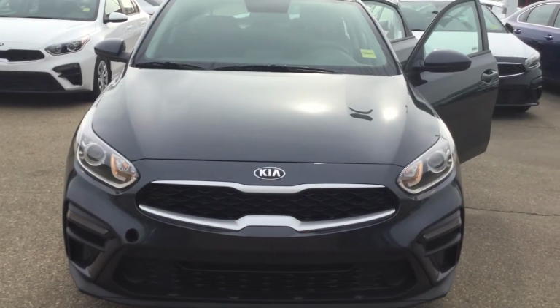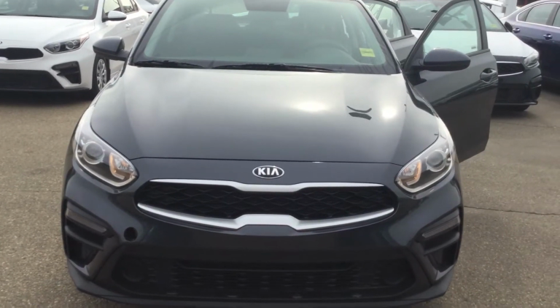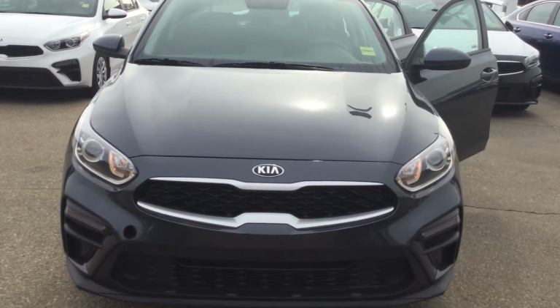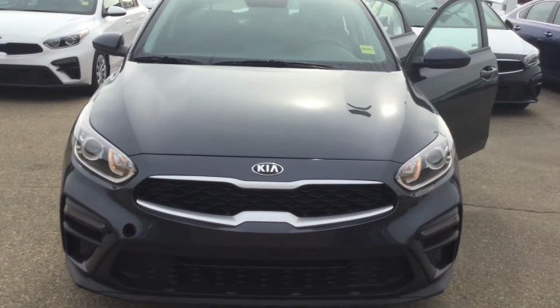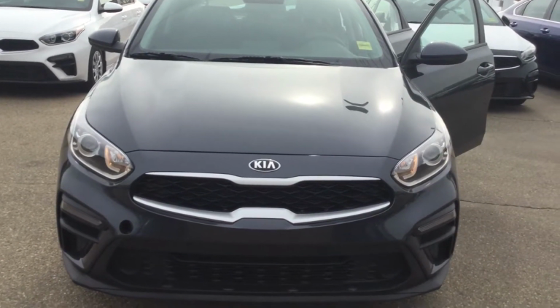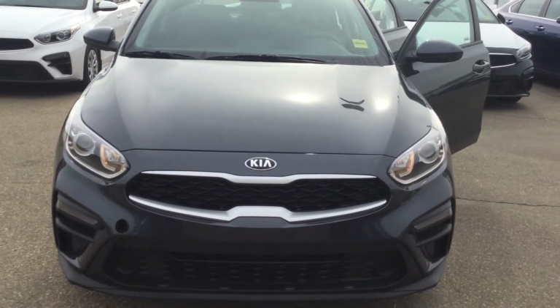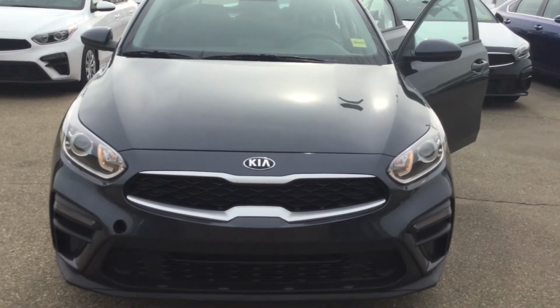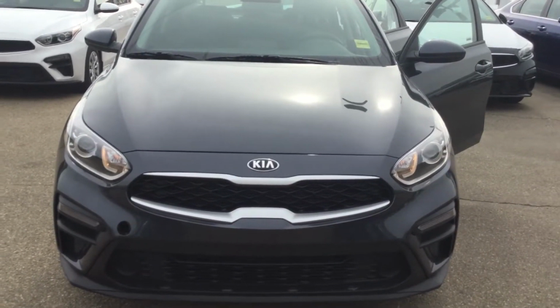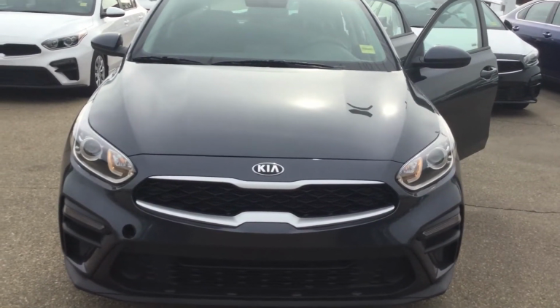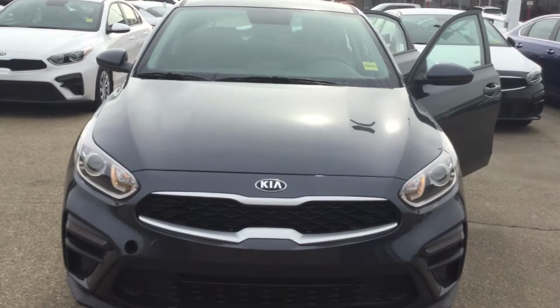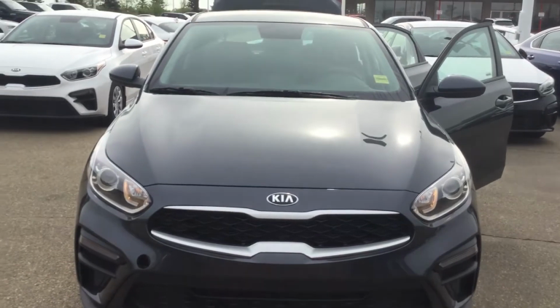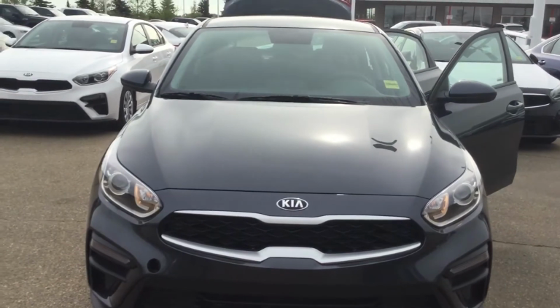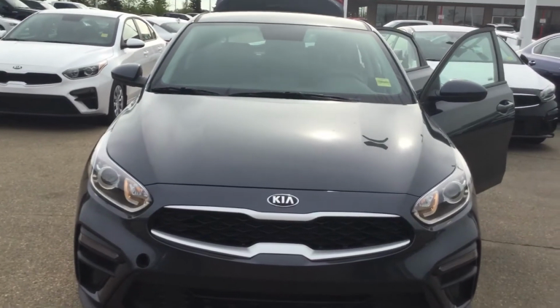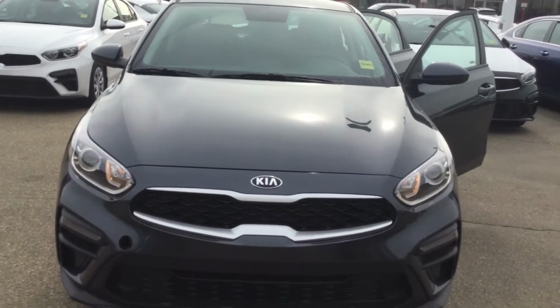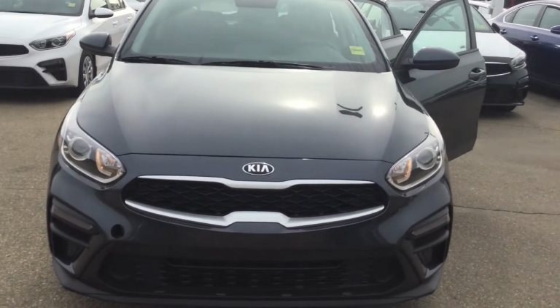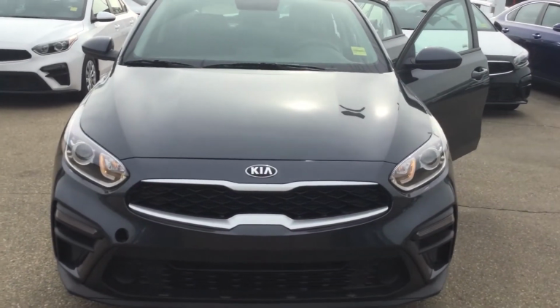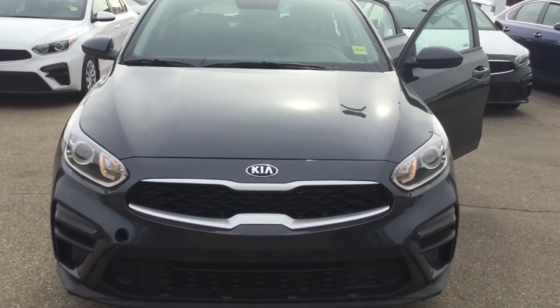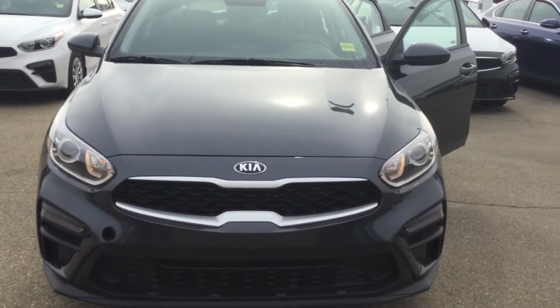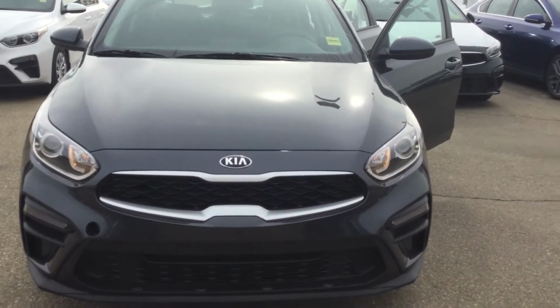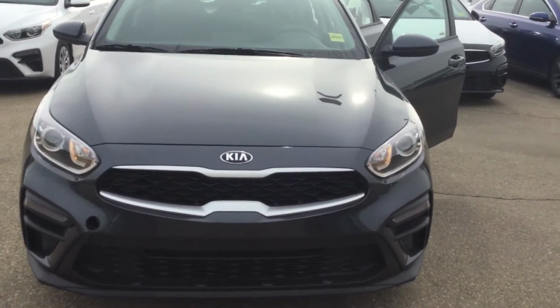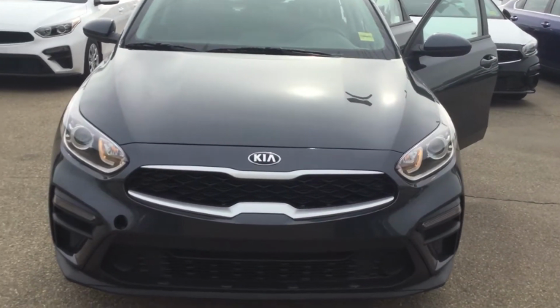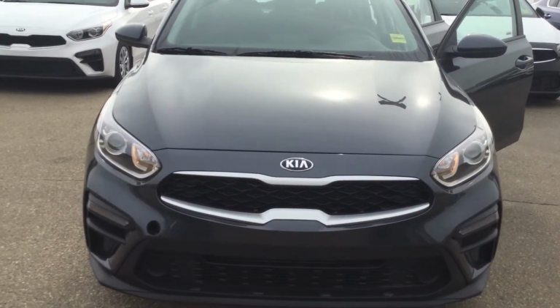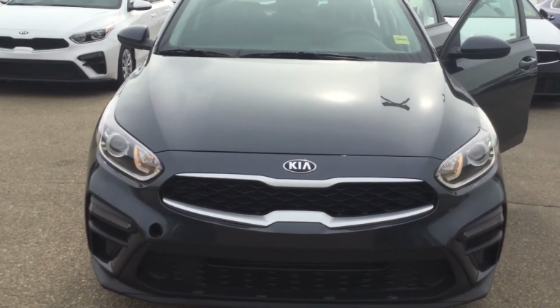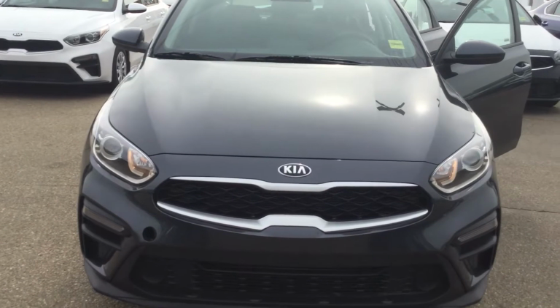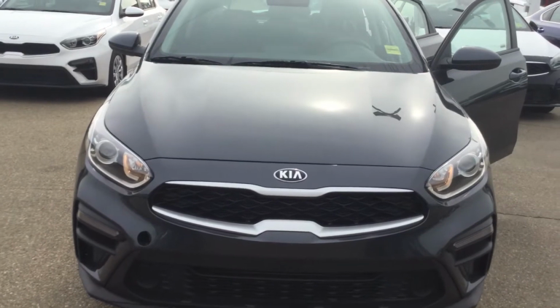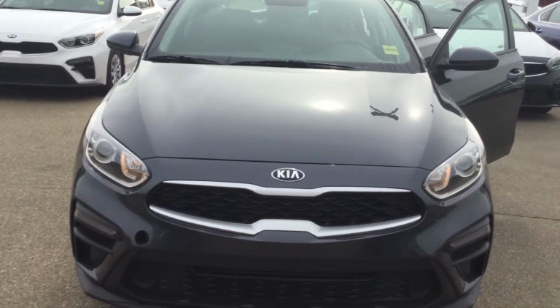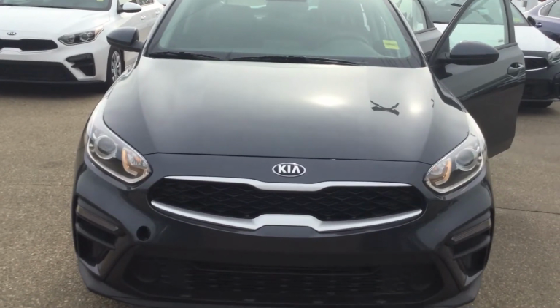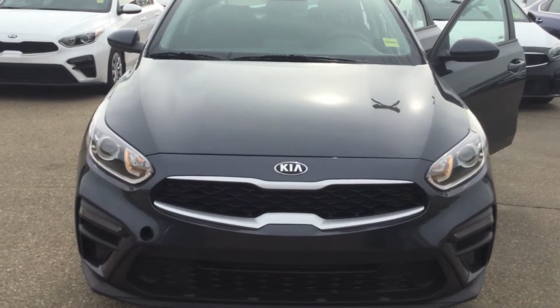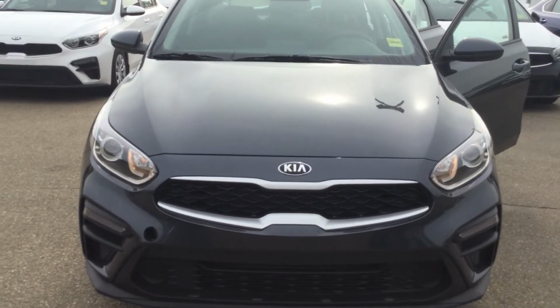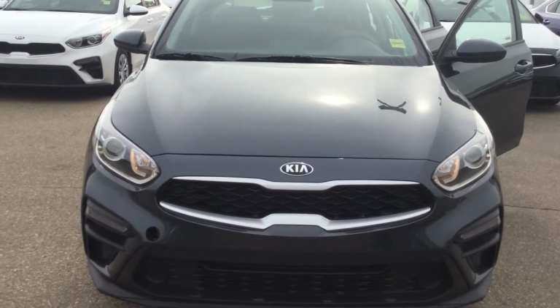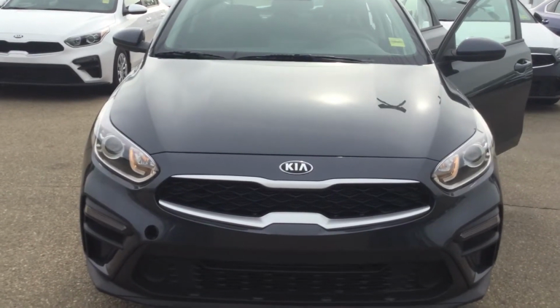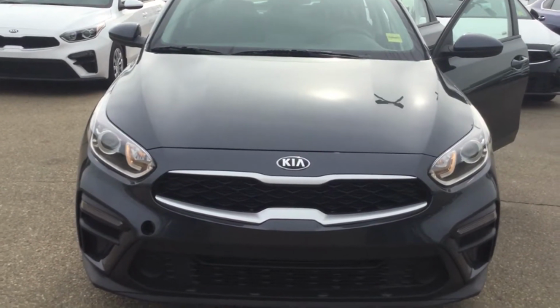Good morning Tyler! This is Bruce here from Shoei Kia. Thank you so much for your inquiry on the 2020 Kia Forte LX.